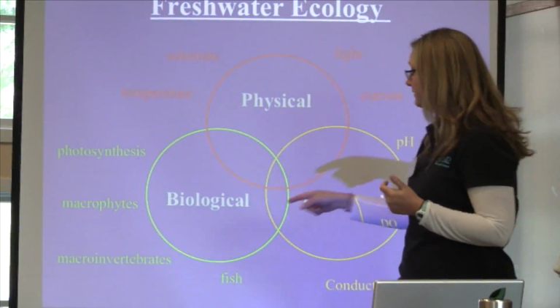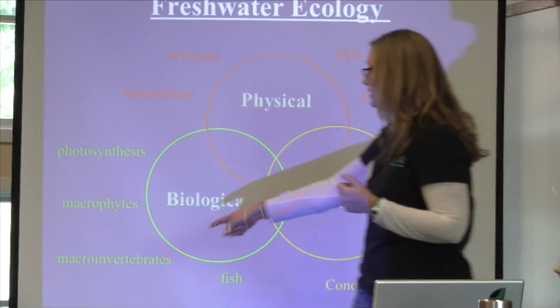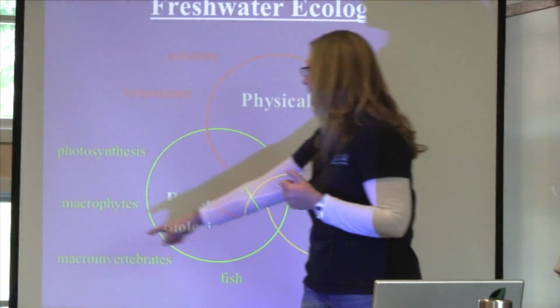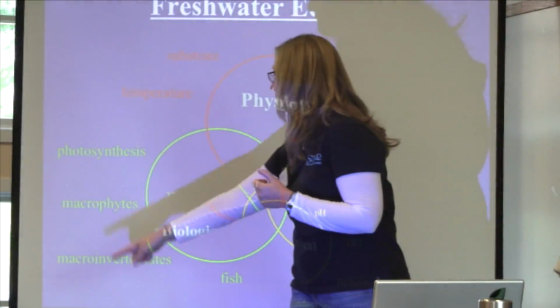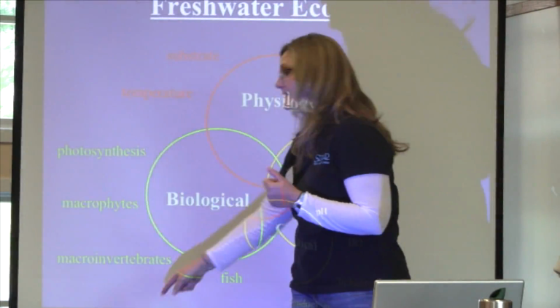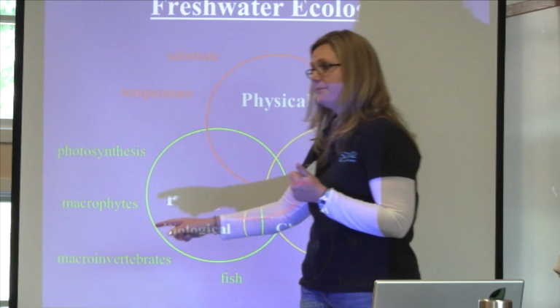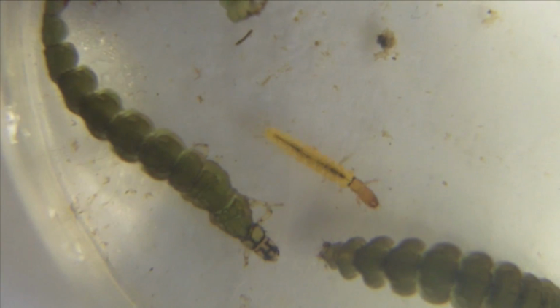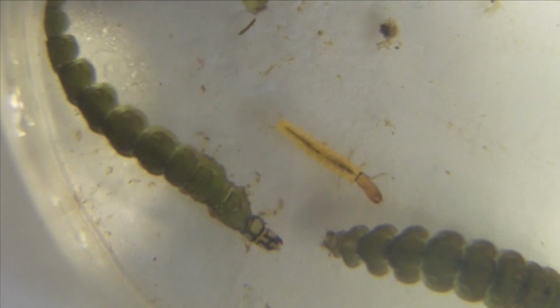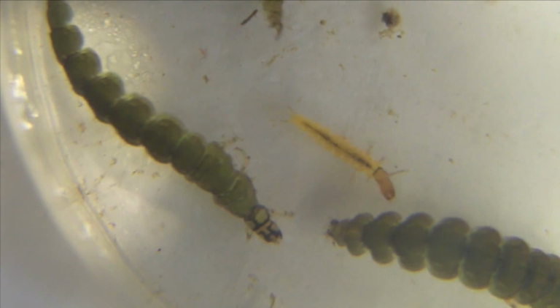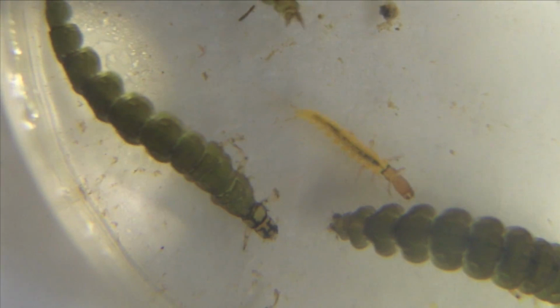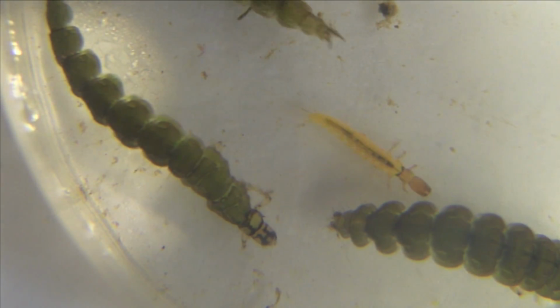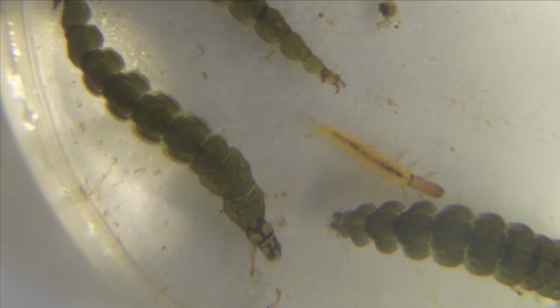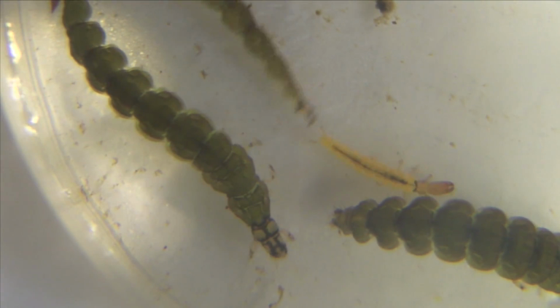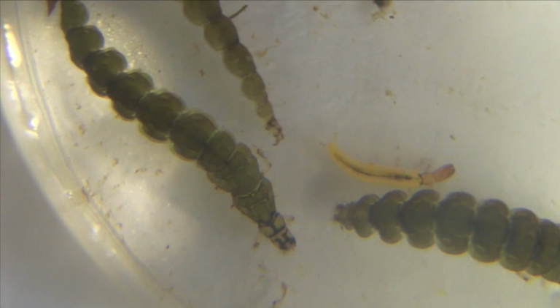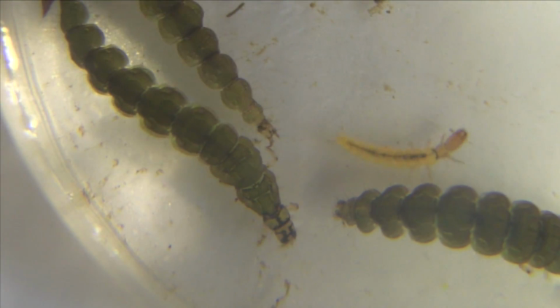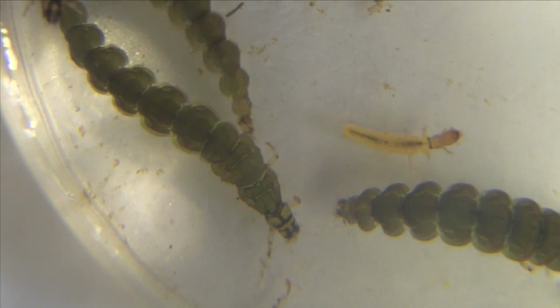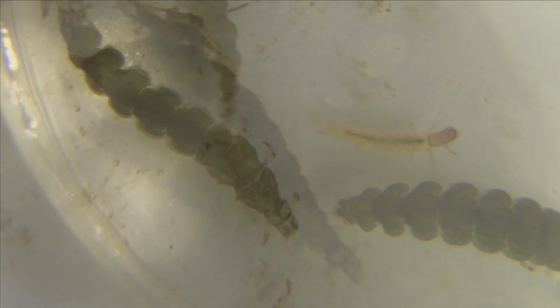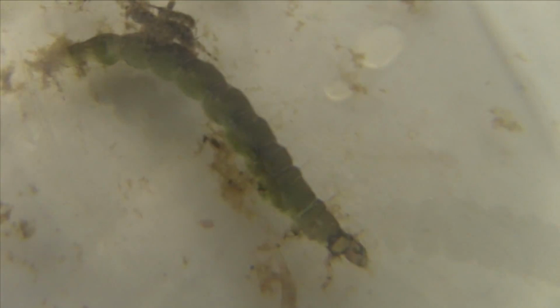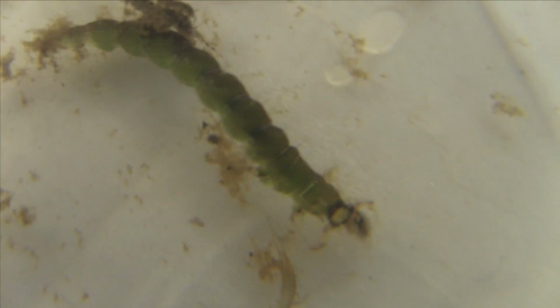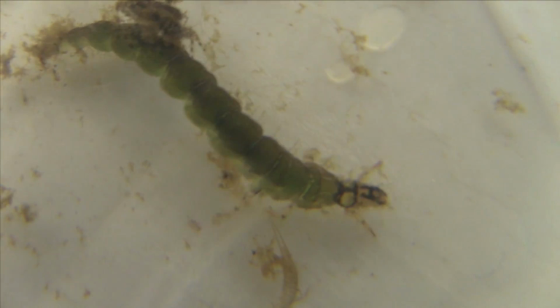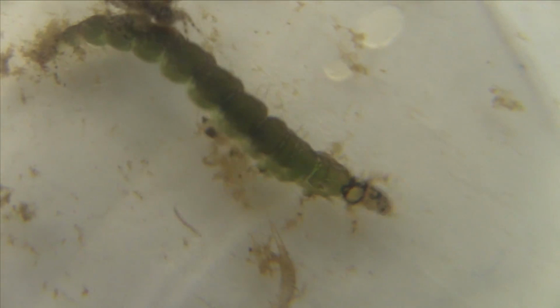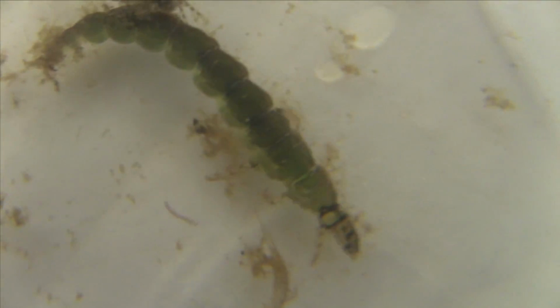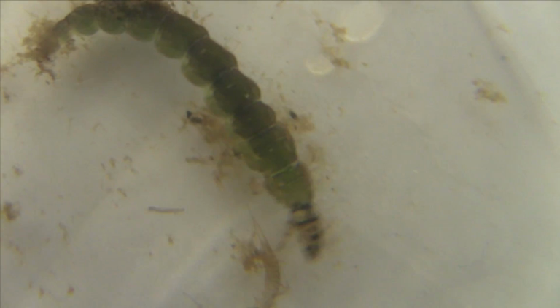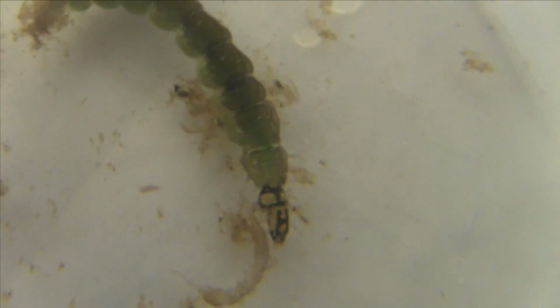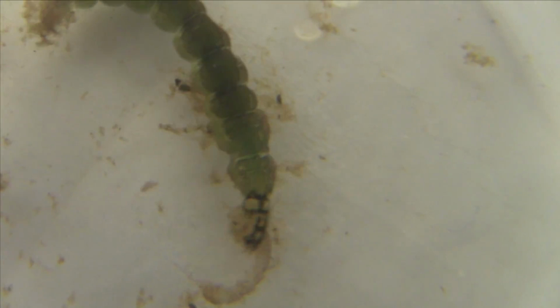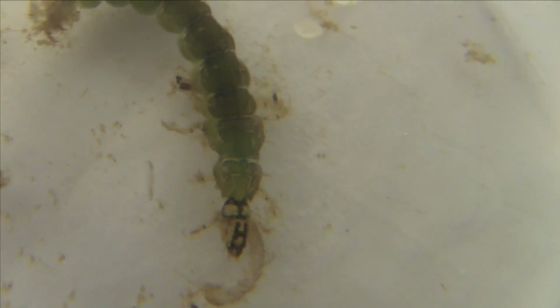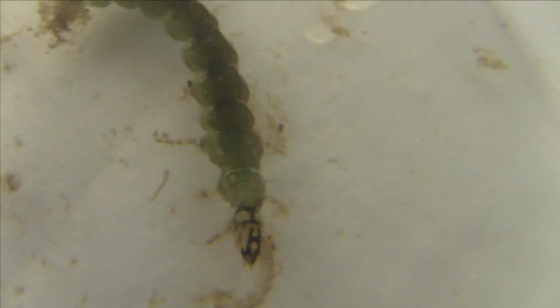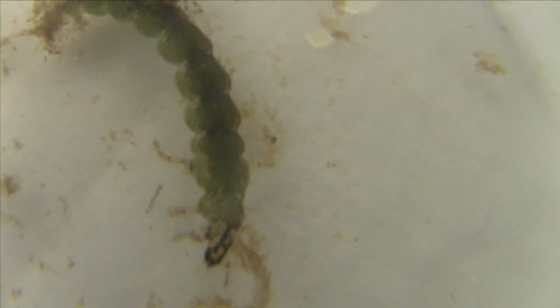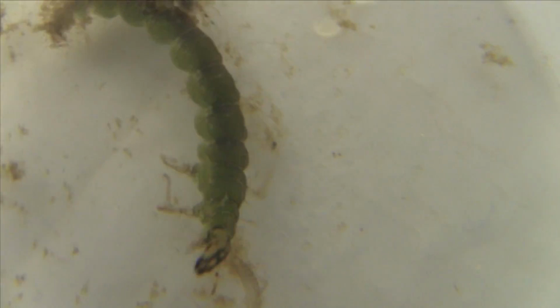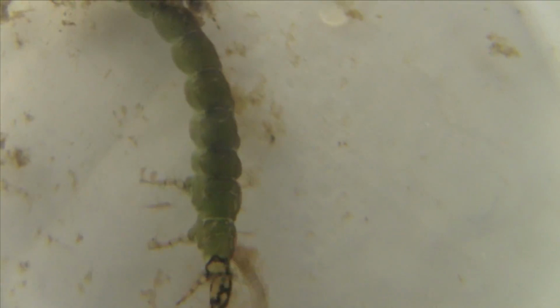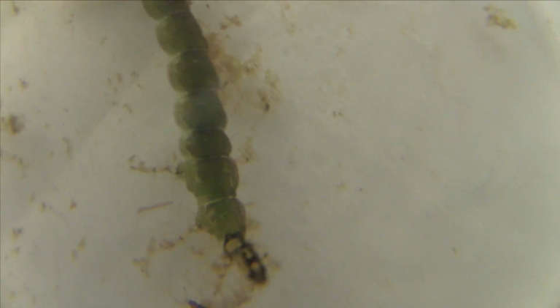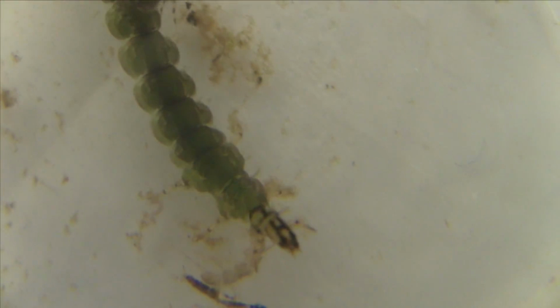Today we're specifically looking at the macroinvertebrates. Macroinvertebrates are the insects that live on the stream bed. Many of them are very sensitive to pollution, so finding creatures like this free-living caddisfly means that the water is in pristine condition.